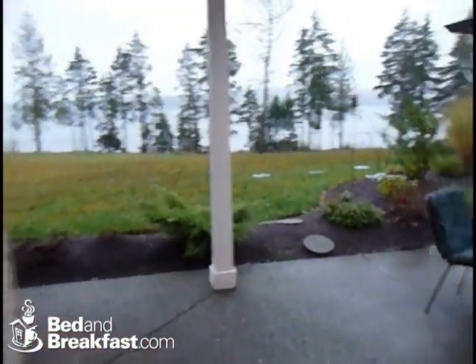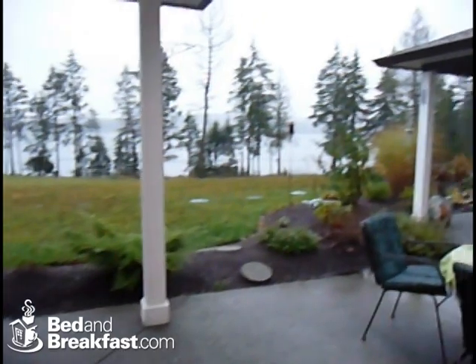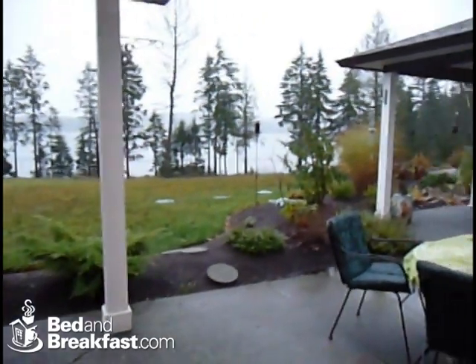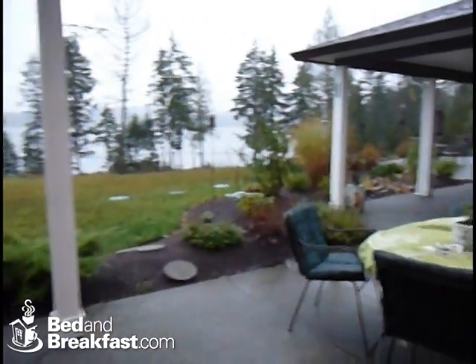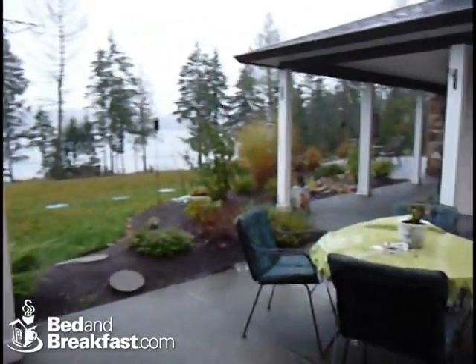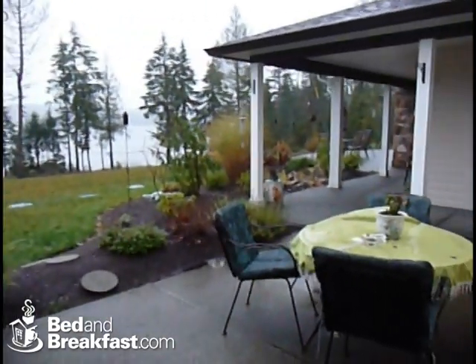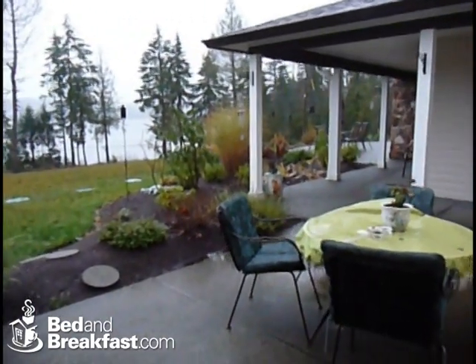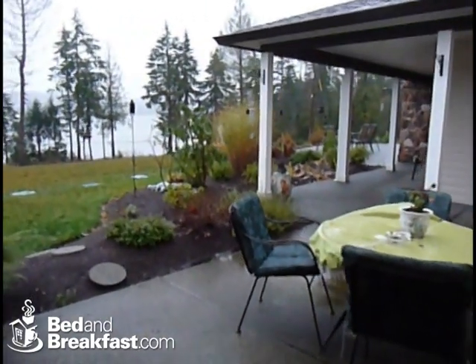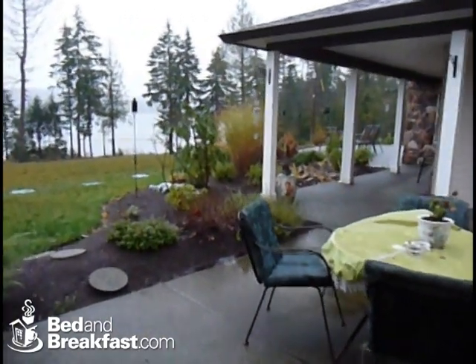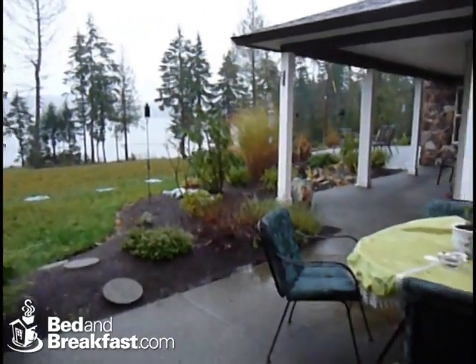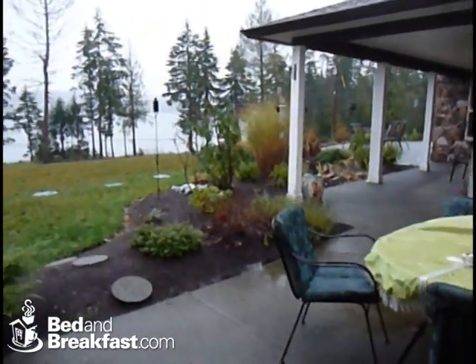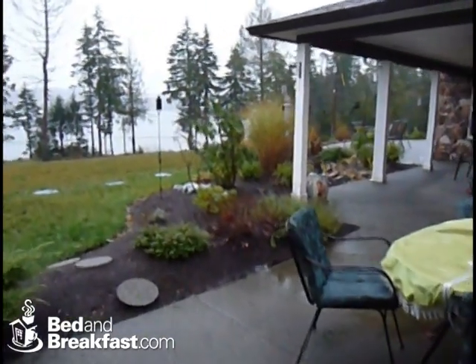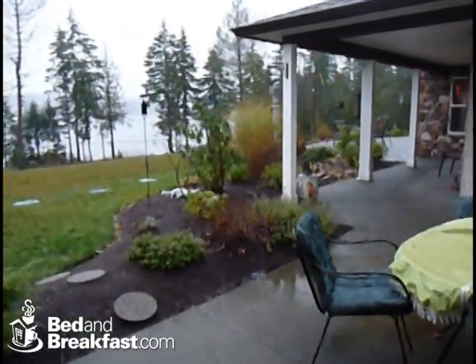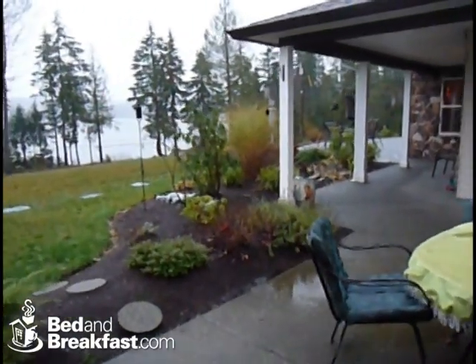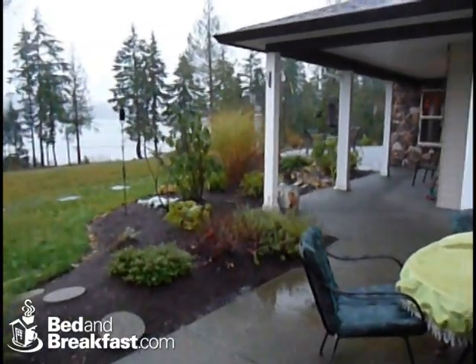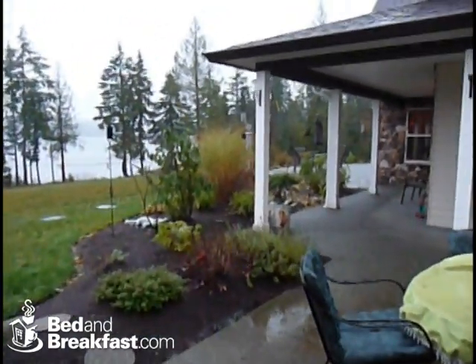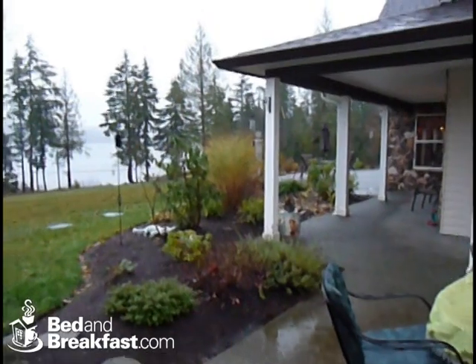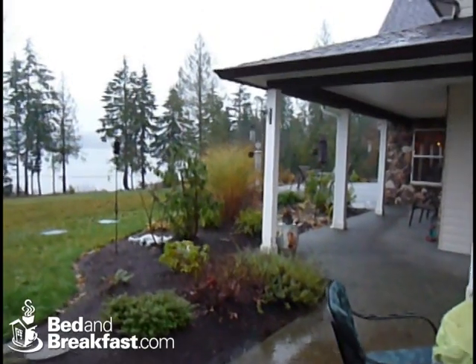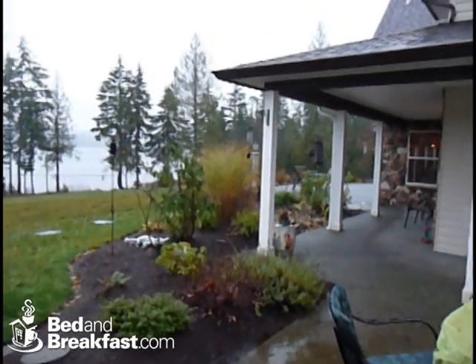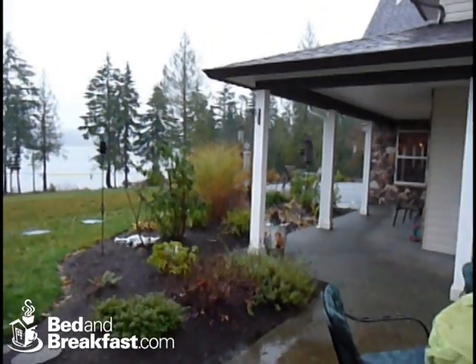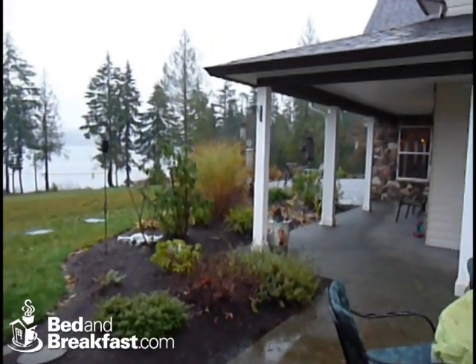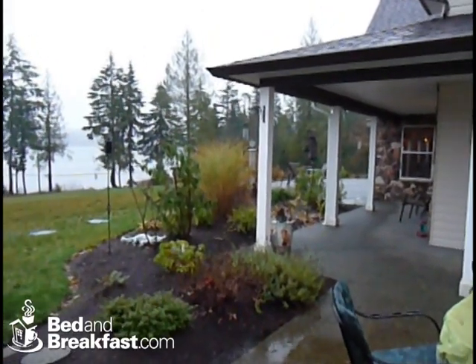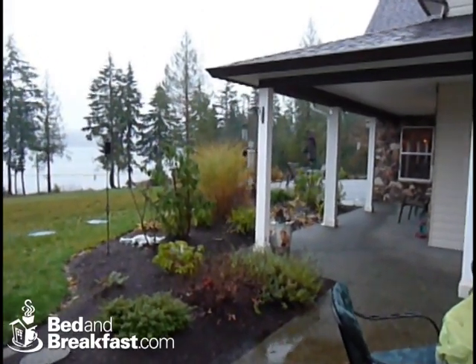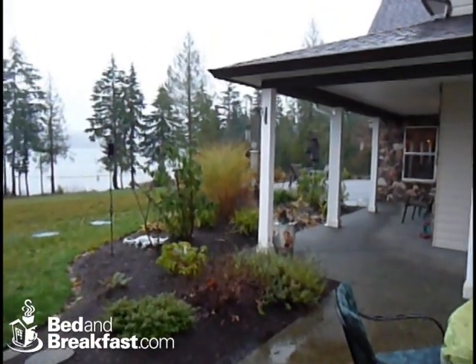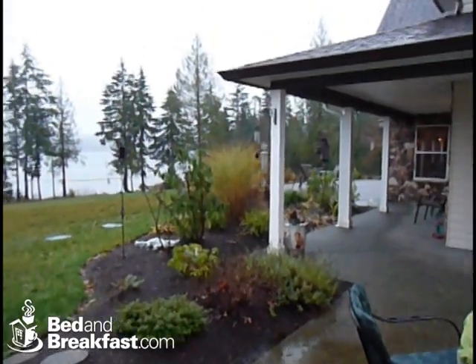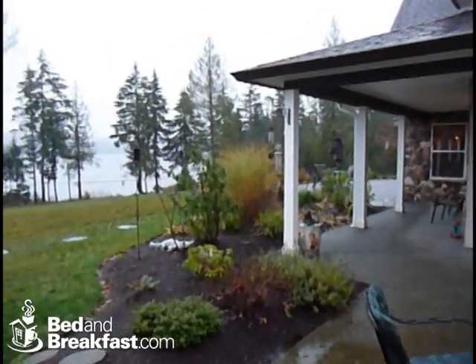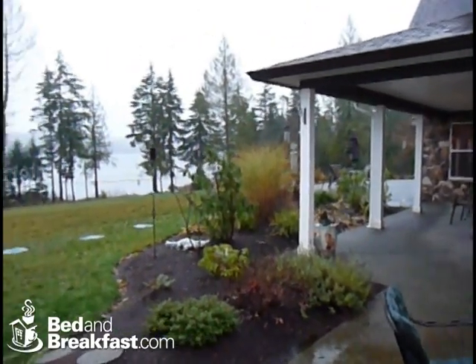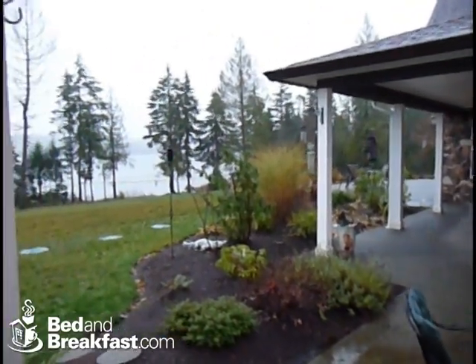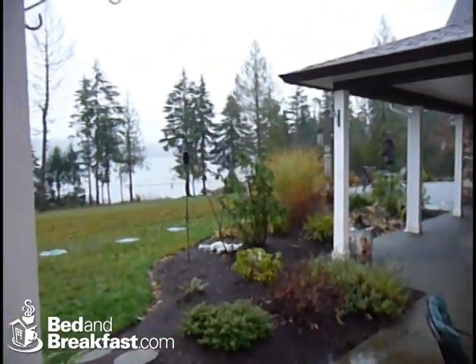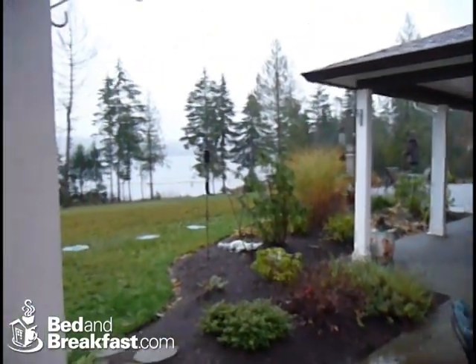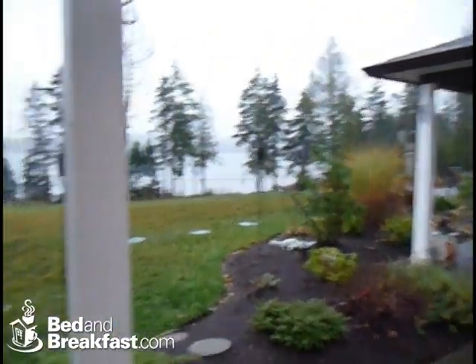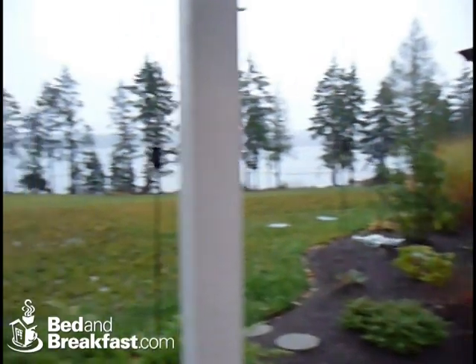To my right is the seating area where guests often enjoy coffee in the morning before breakfast. And in the distance is the deck where we serve breakfast when the weather is more accommodating than it is today.